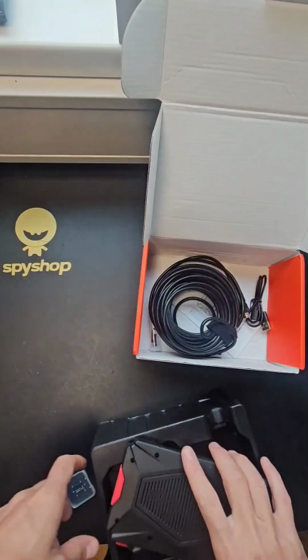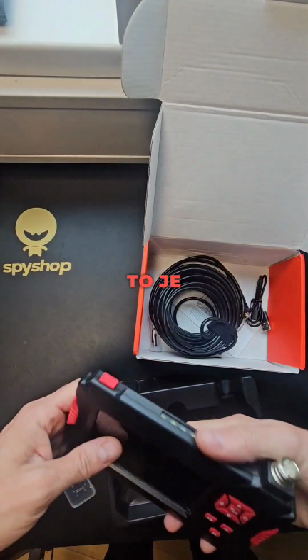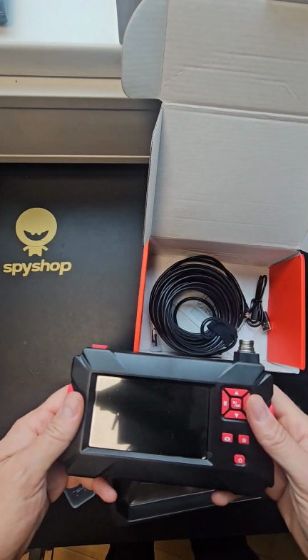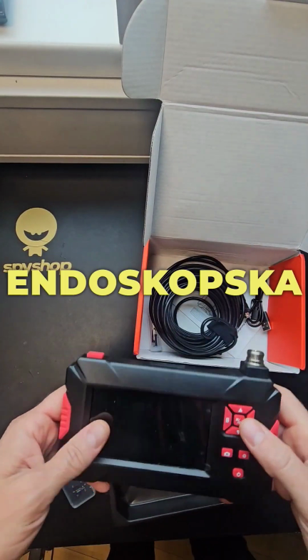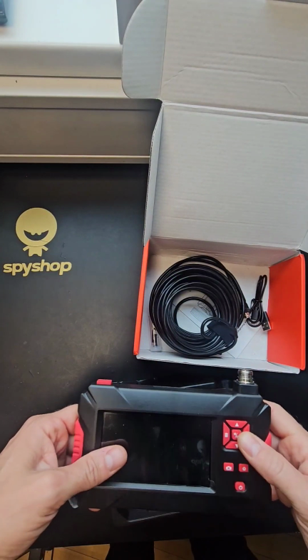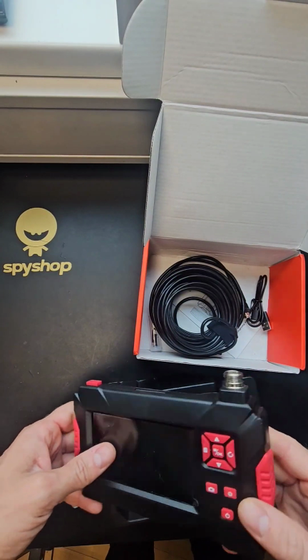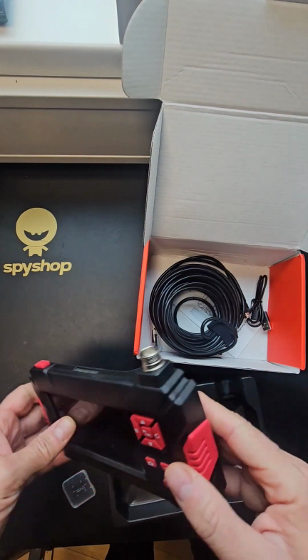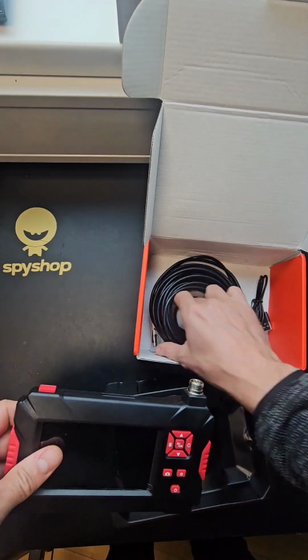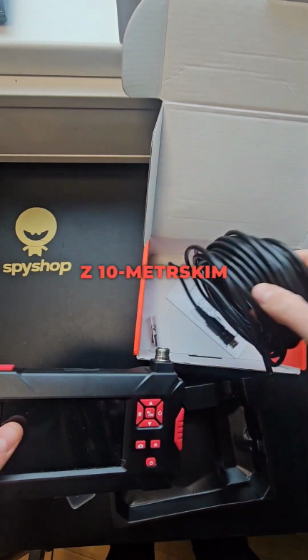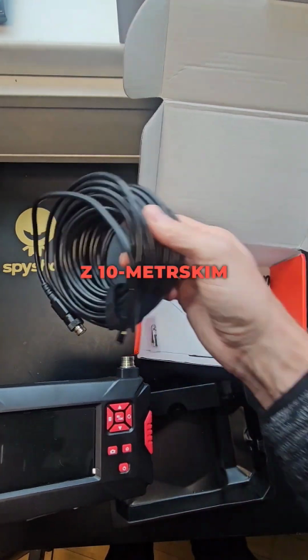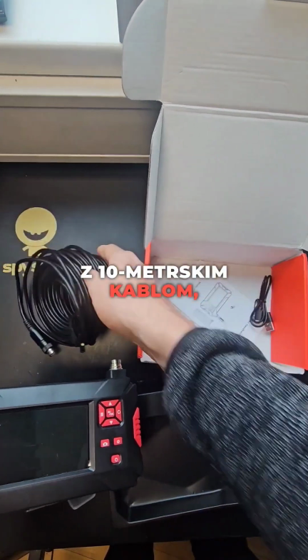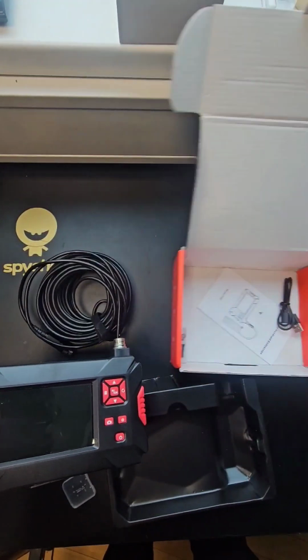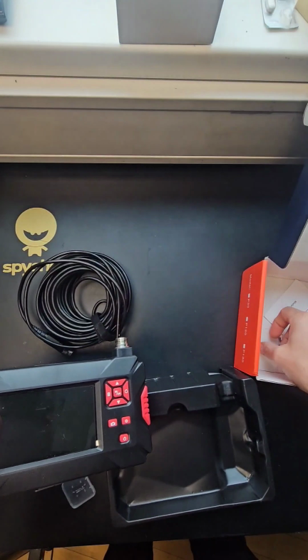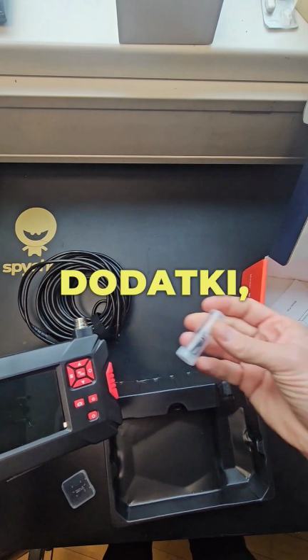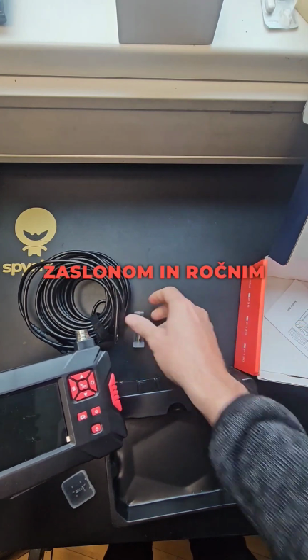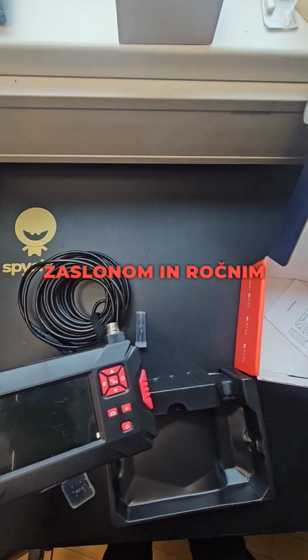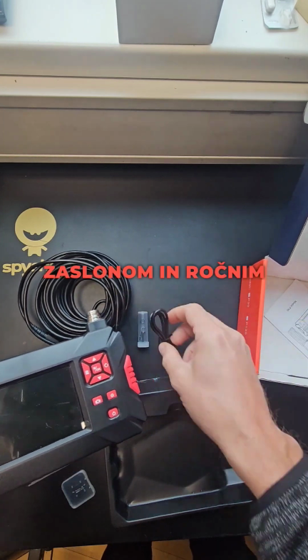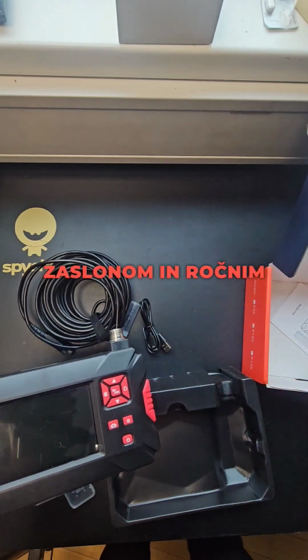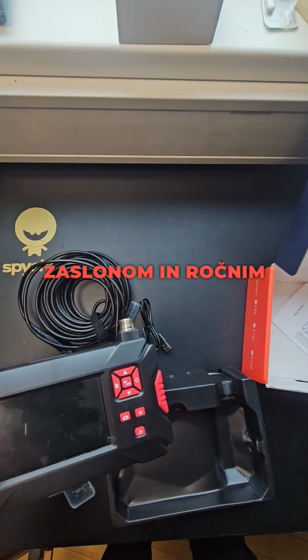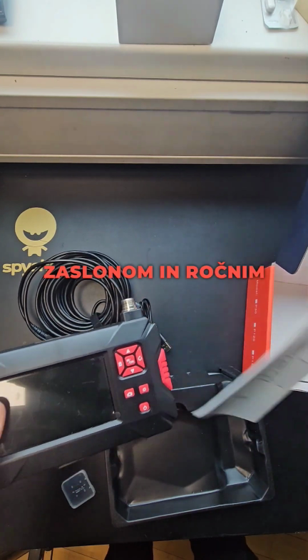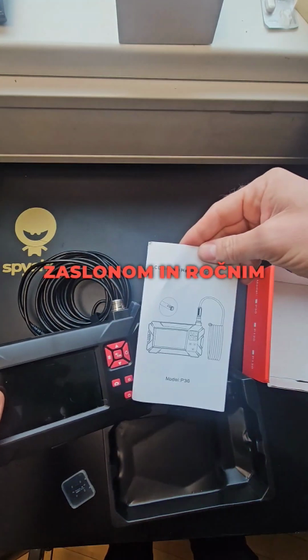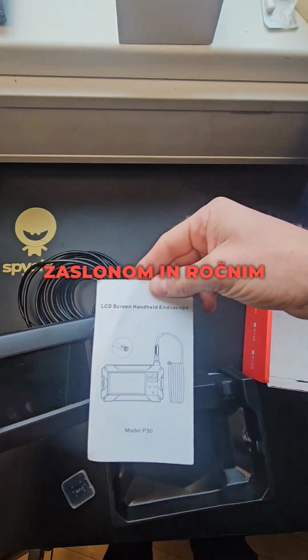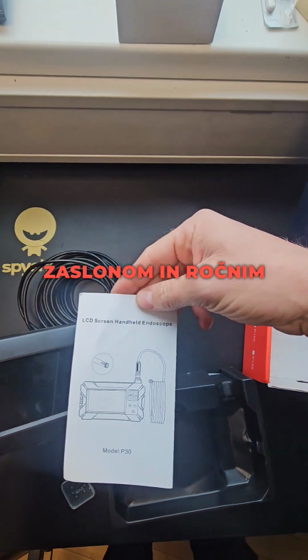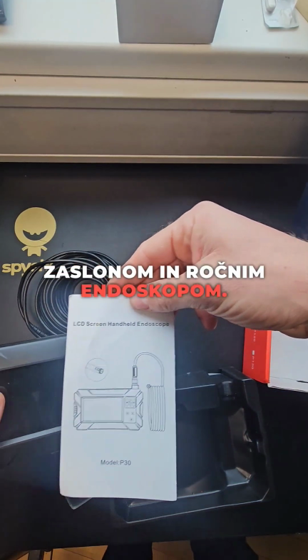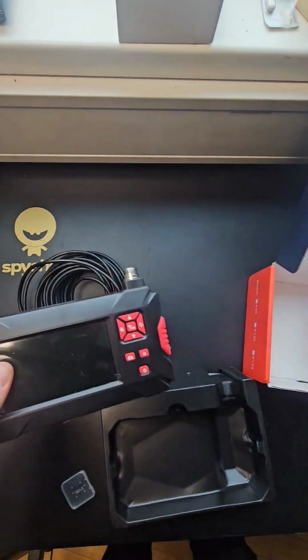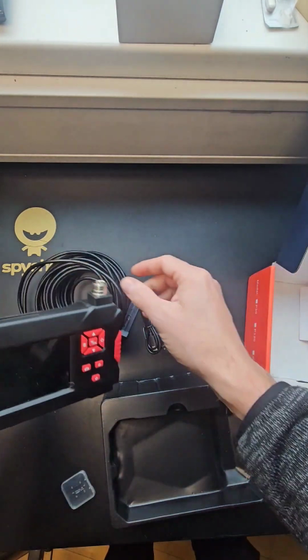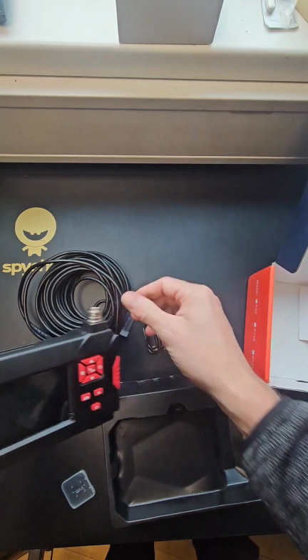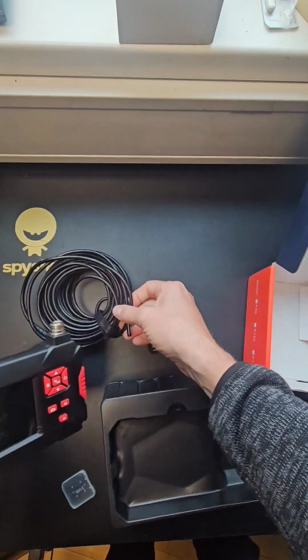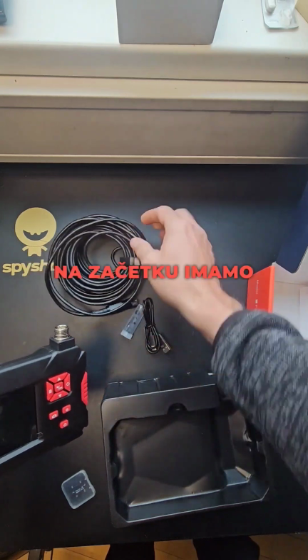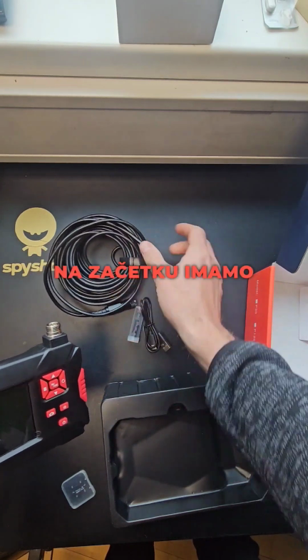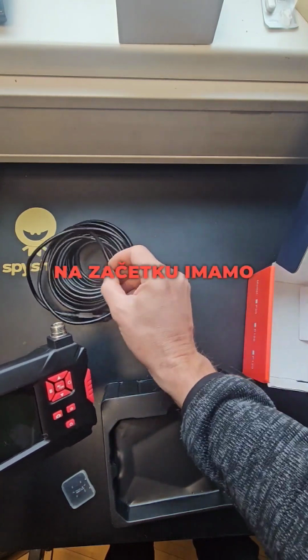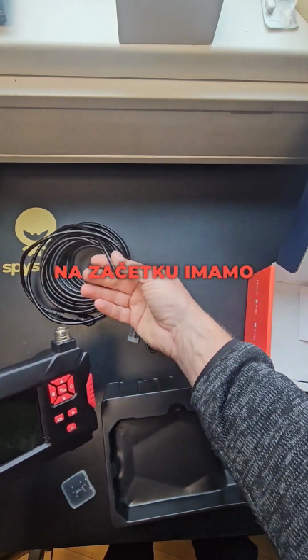This is an endoscope camera with a 10-meter cable. Additional accessories include a cable, LCD screen, and handheld unit.